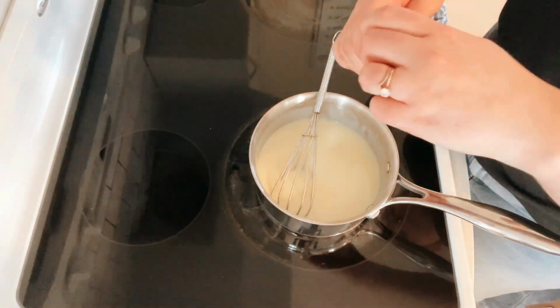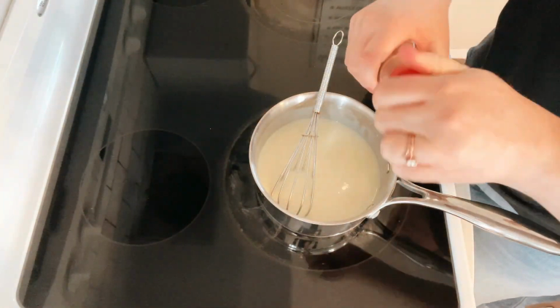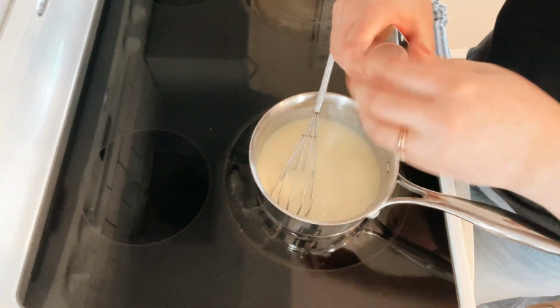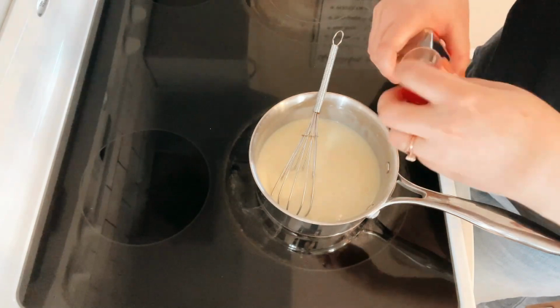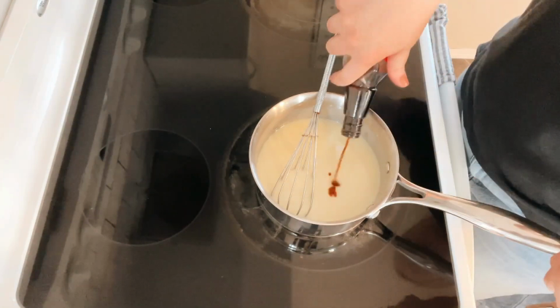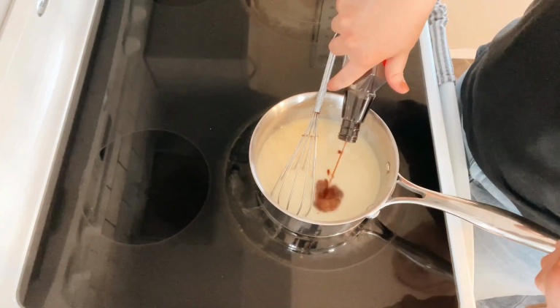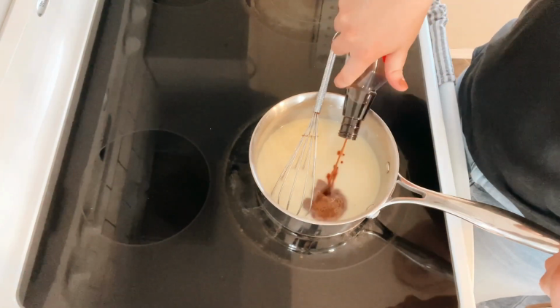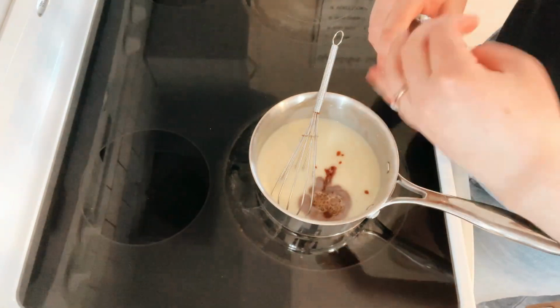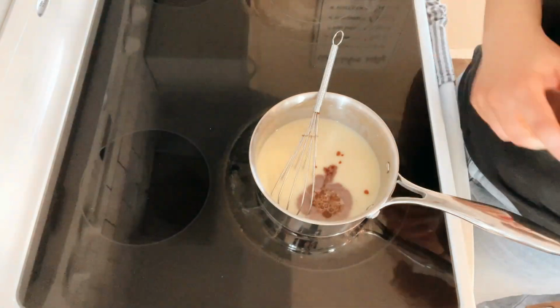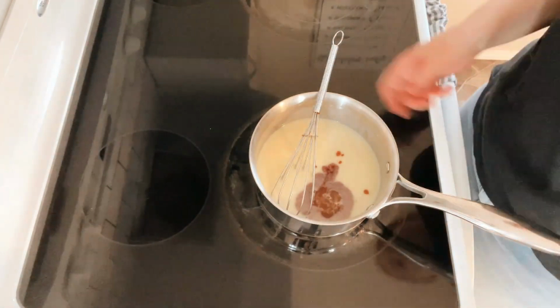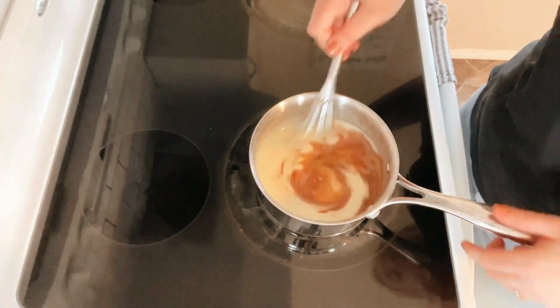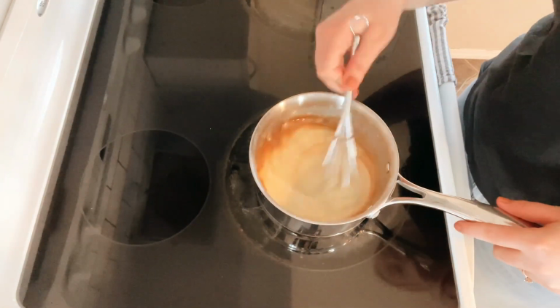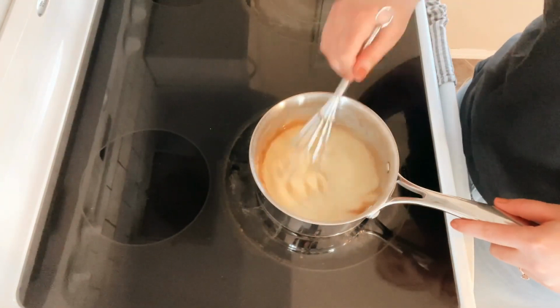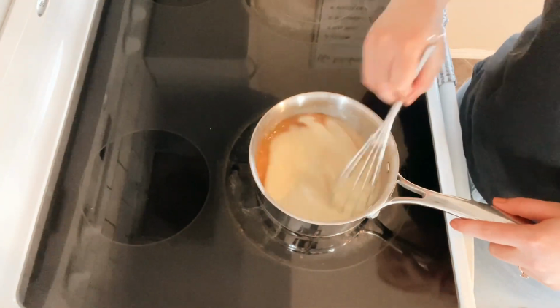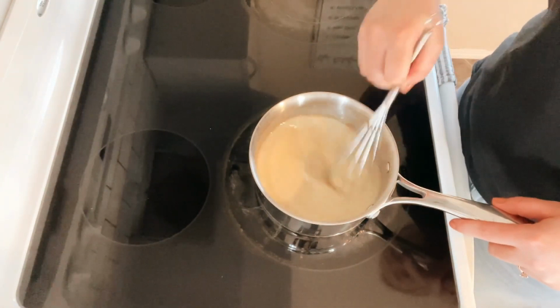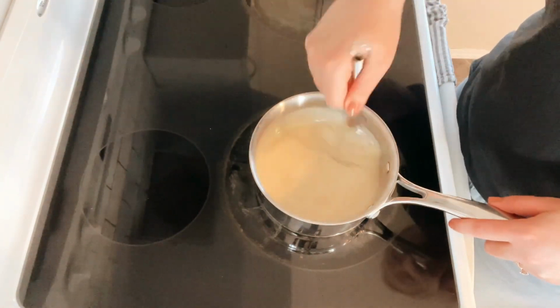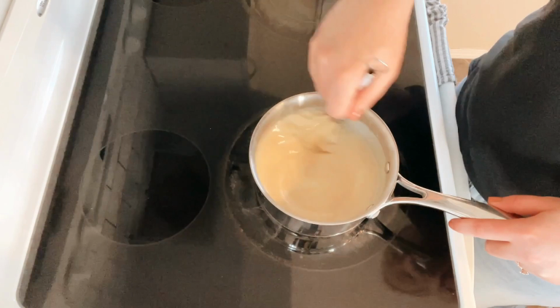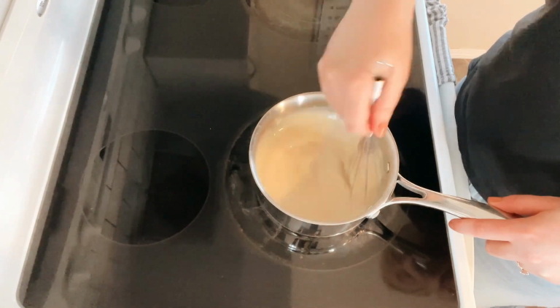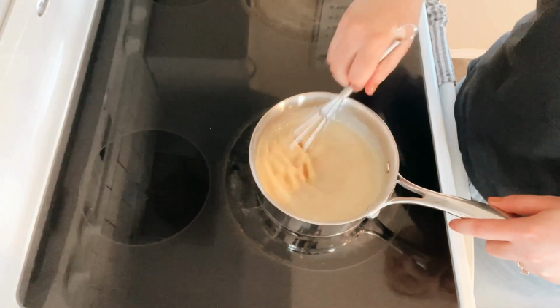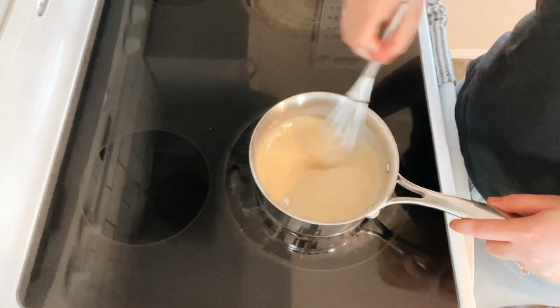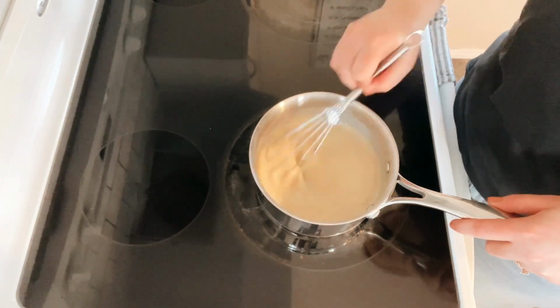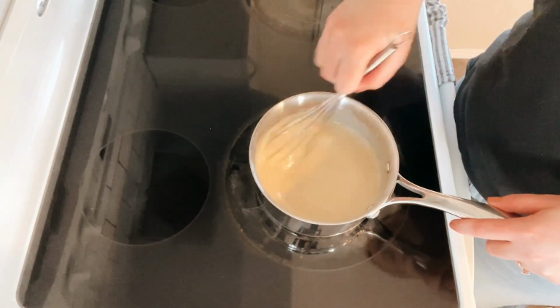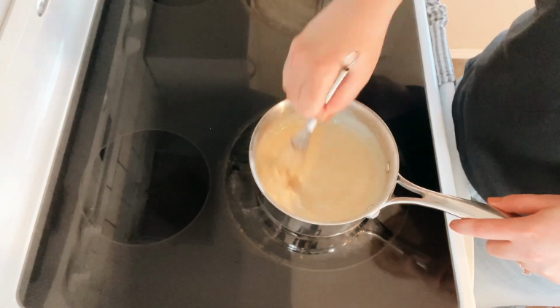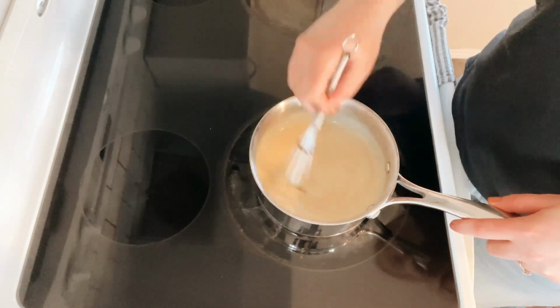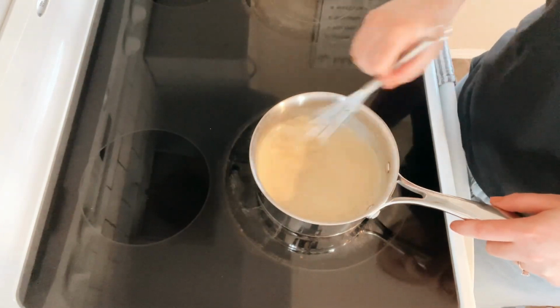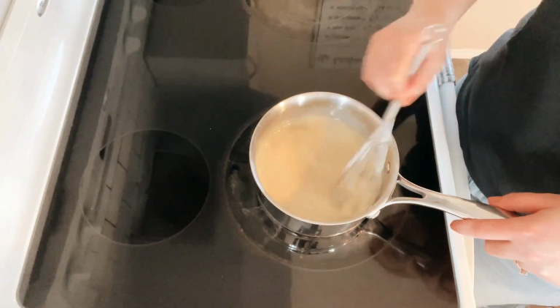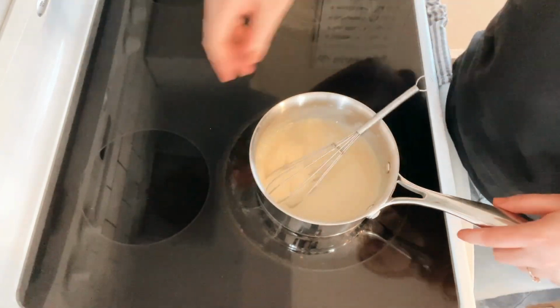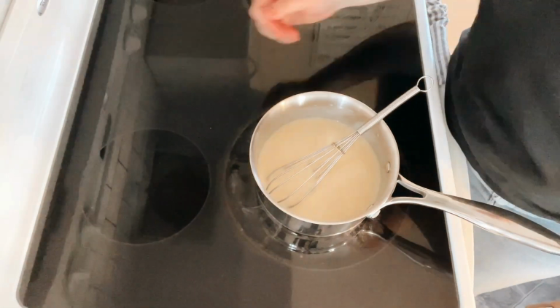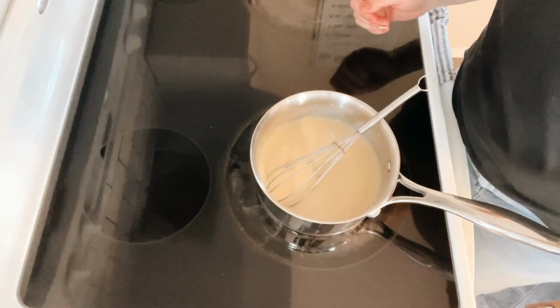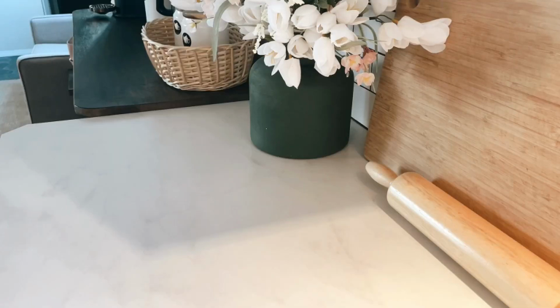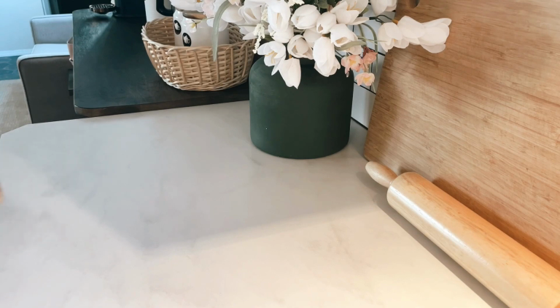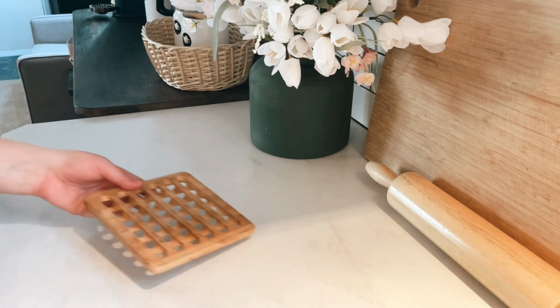Next, add your vanilla extract. I just estimated about 4 squirts — maybe roughly 4 teaspoons is what you could add. And that is it. That is all it takes to make your own white chocolate sauce, and it tasted so delicious.